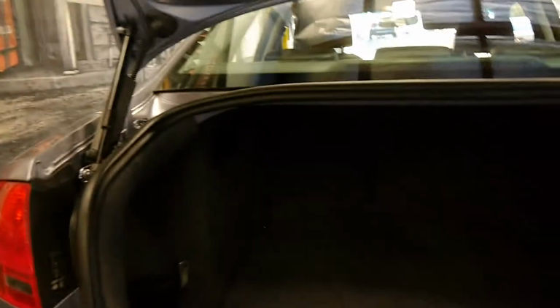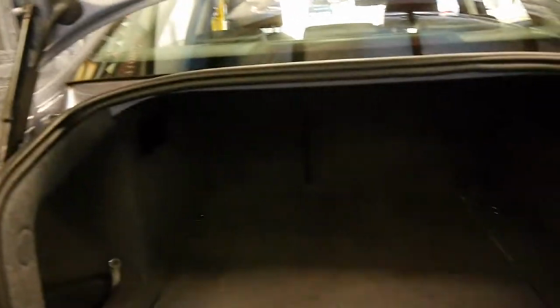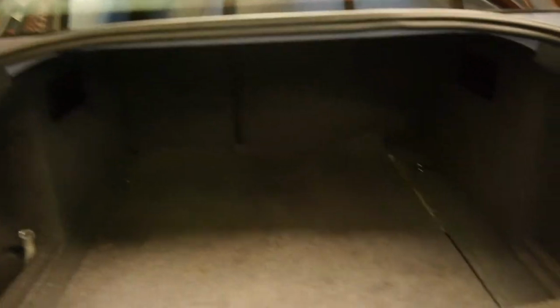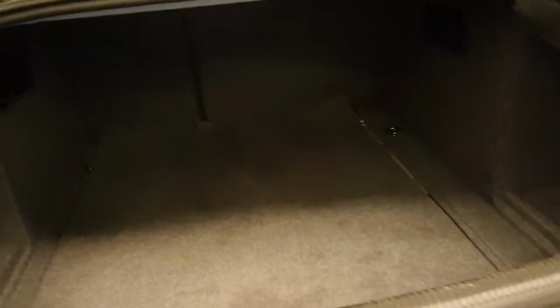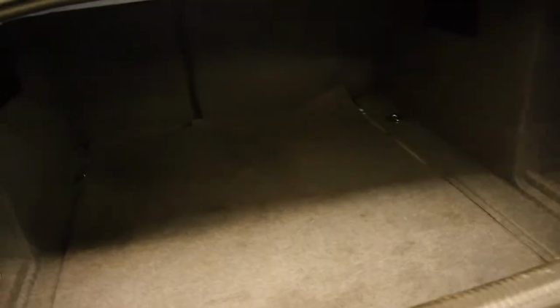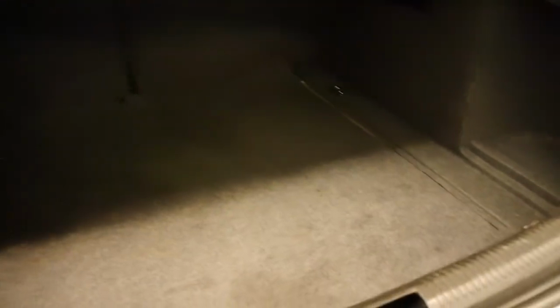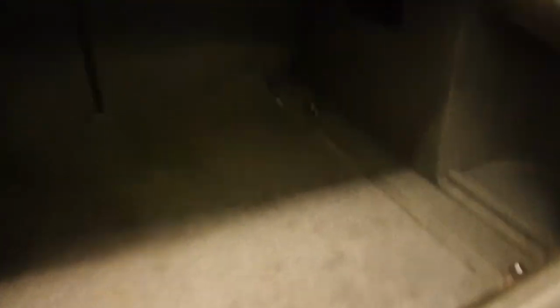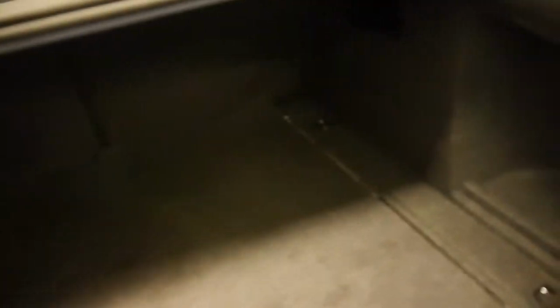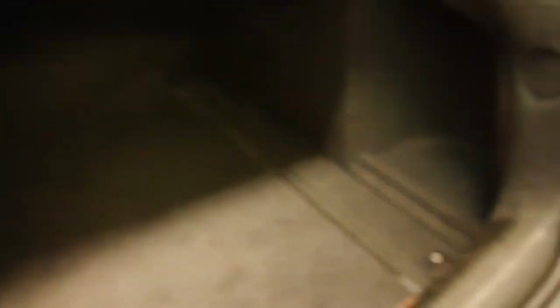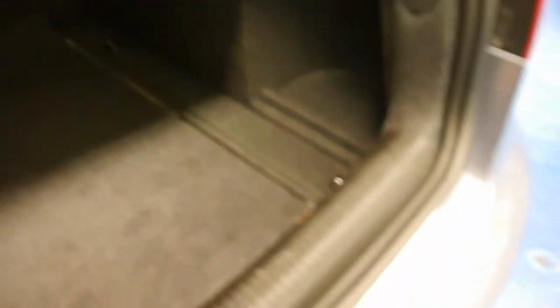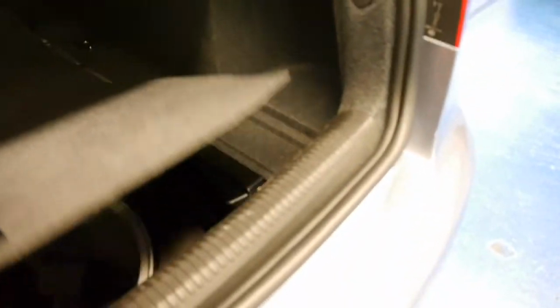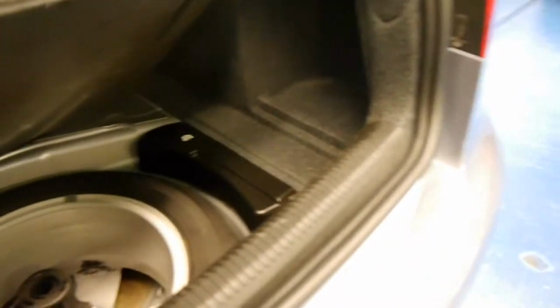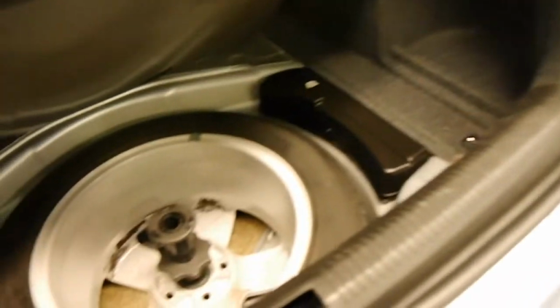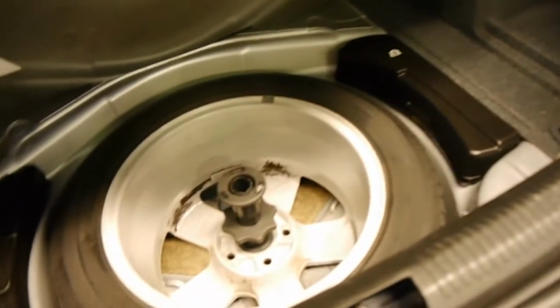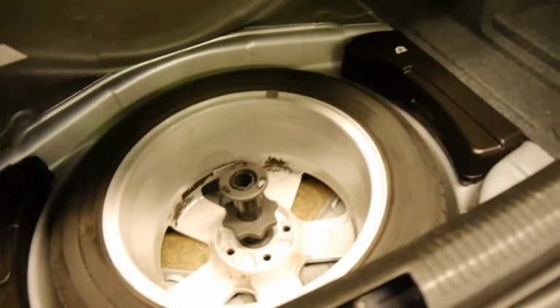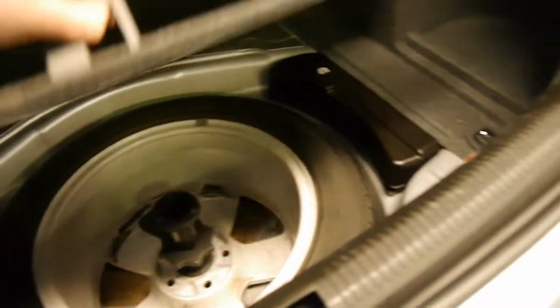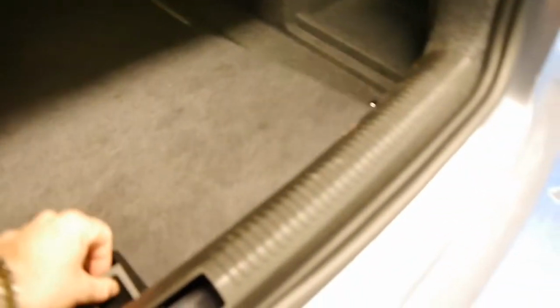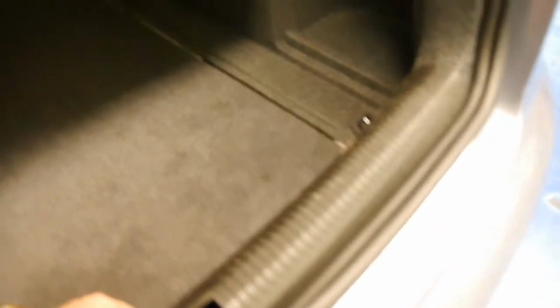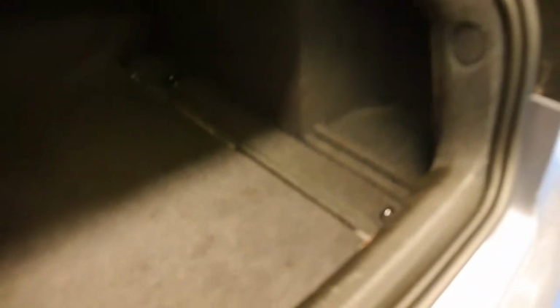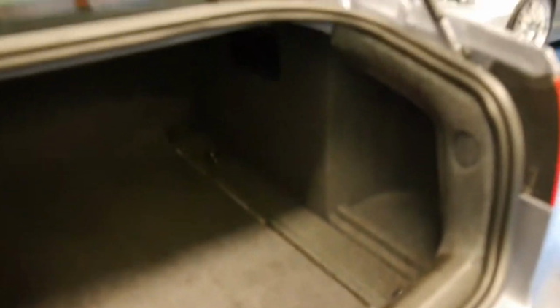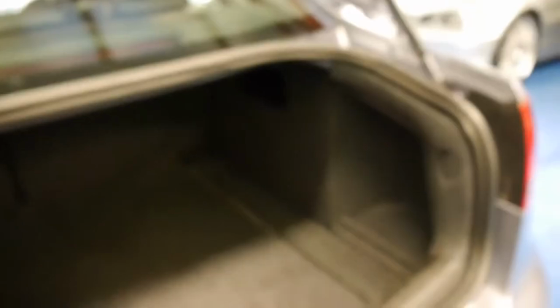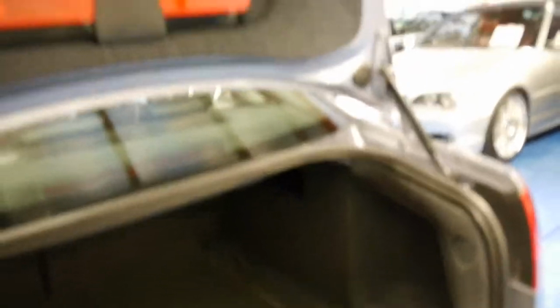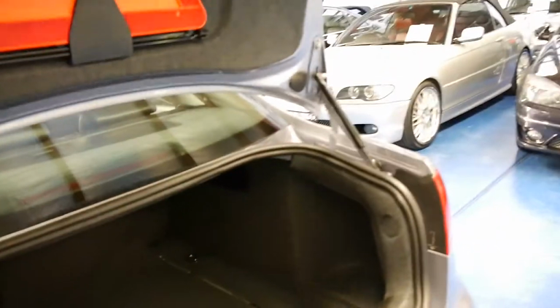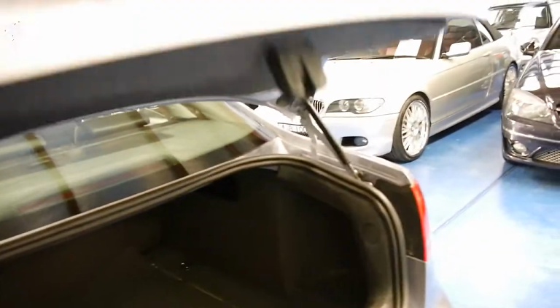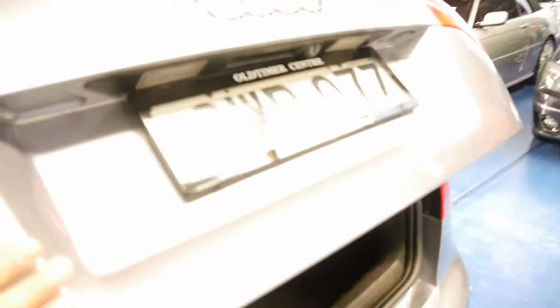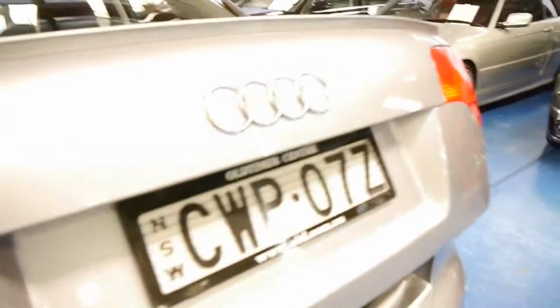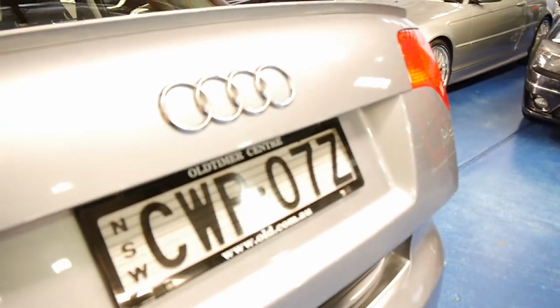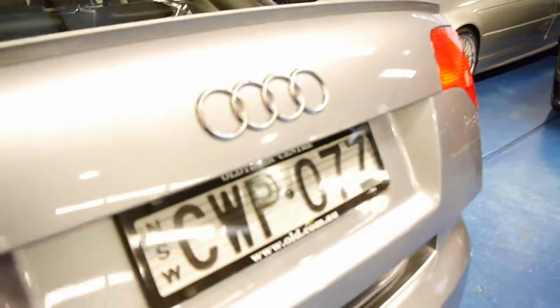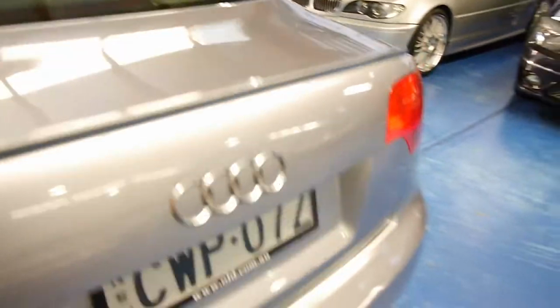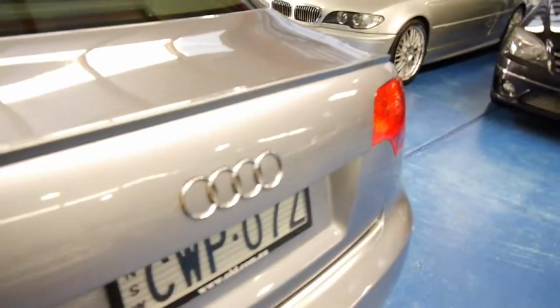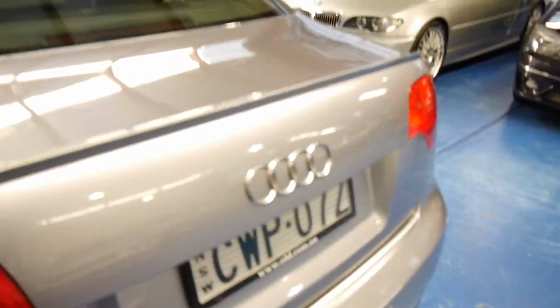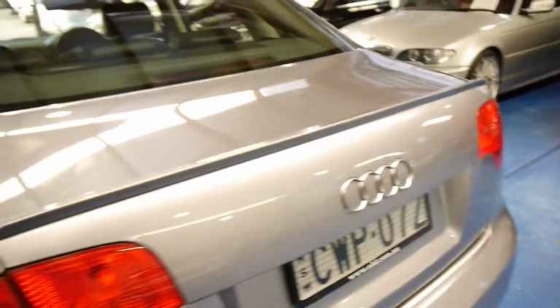They've got a surprisingly good sized boot, these A4s. Full size alloy as a spare. It's even got its warning triangle. Whoever's owned this car has really loved it.